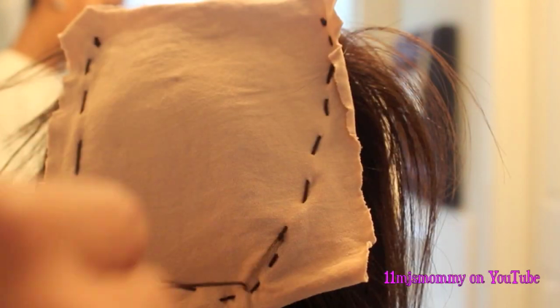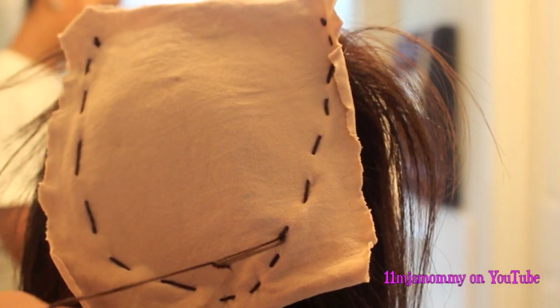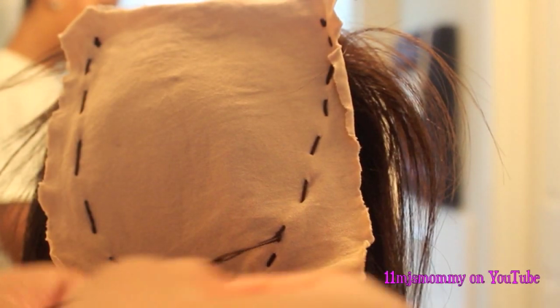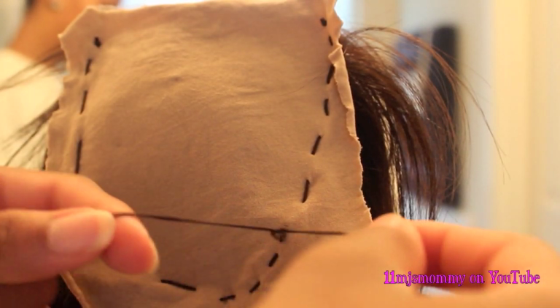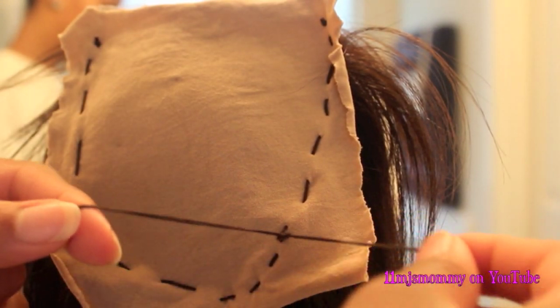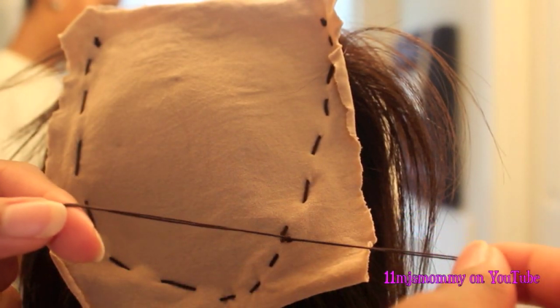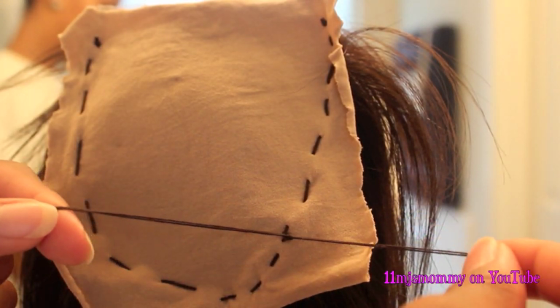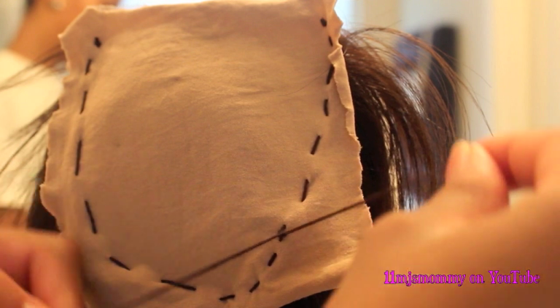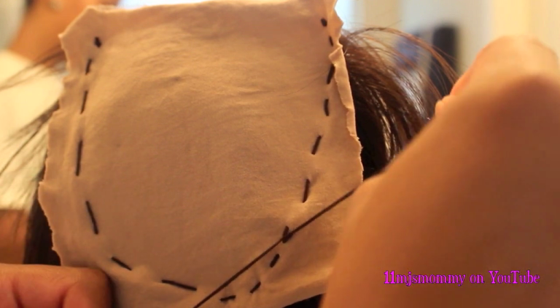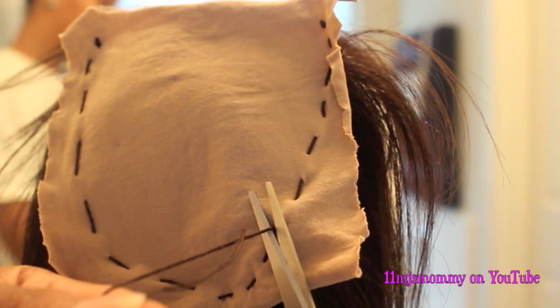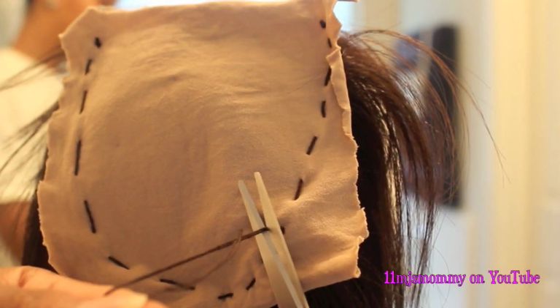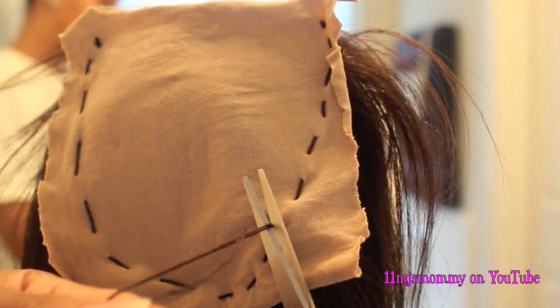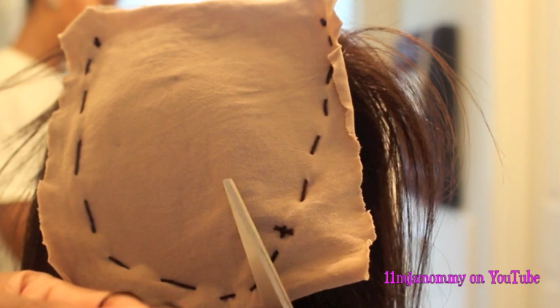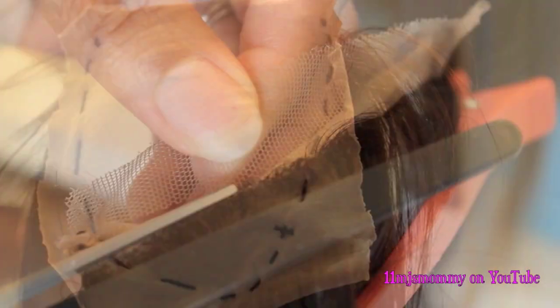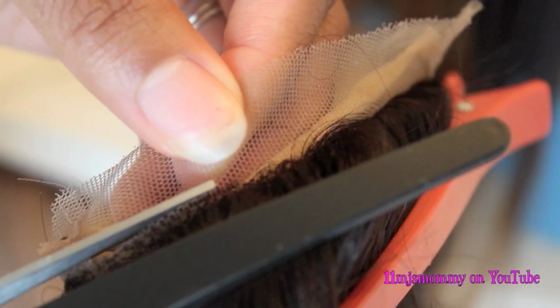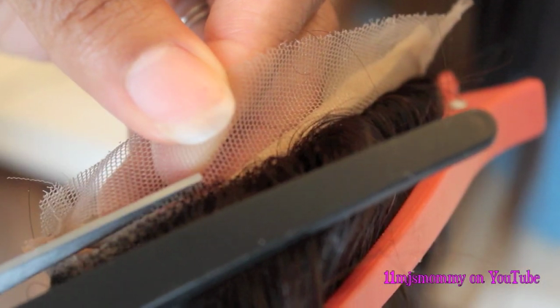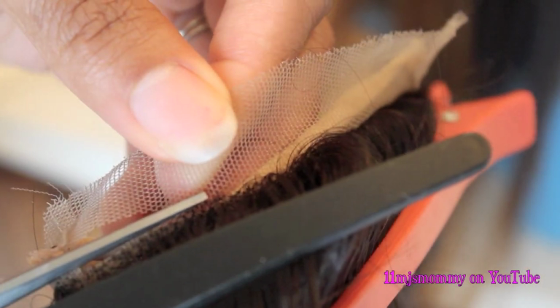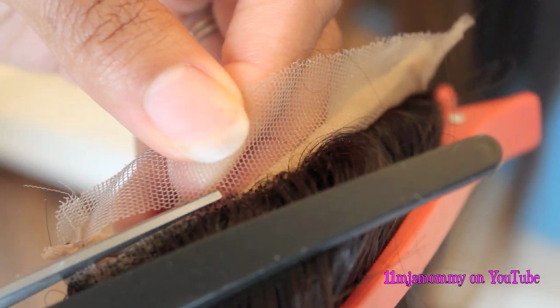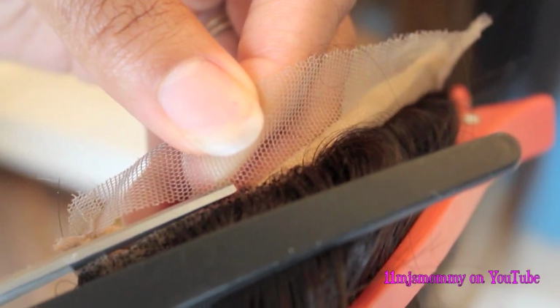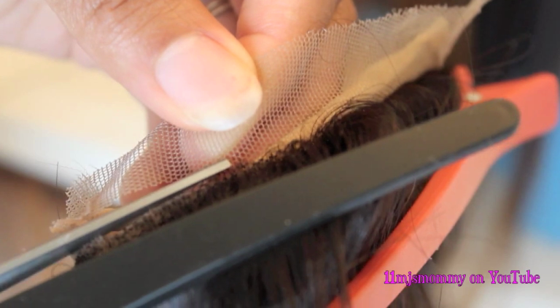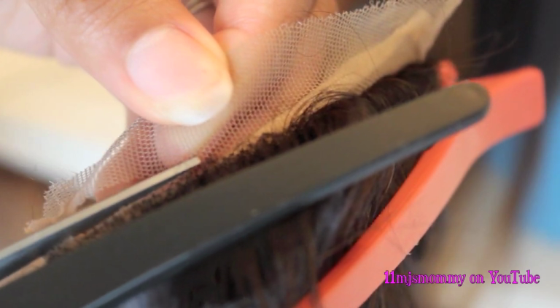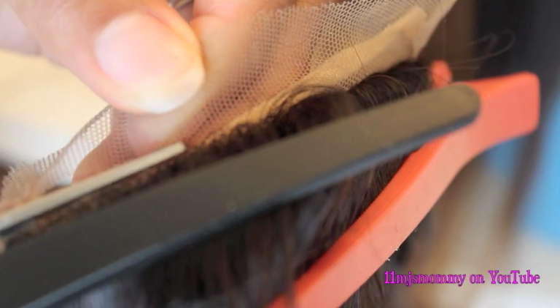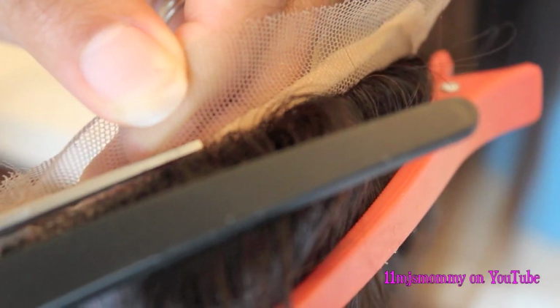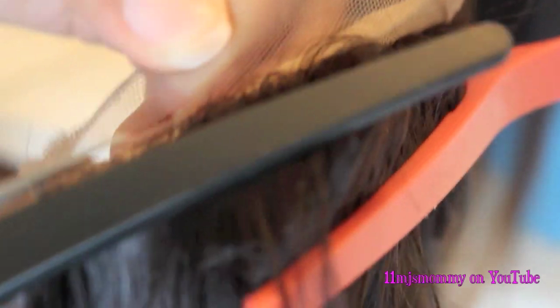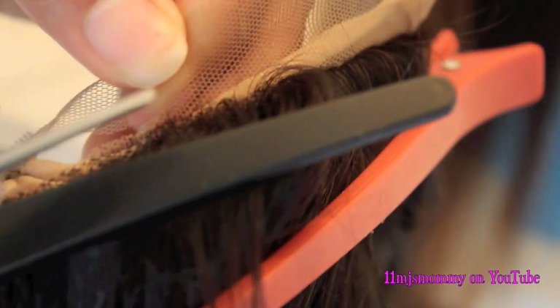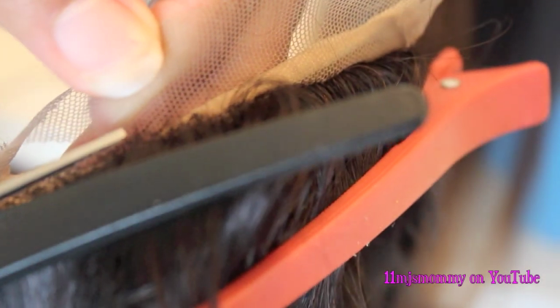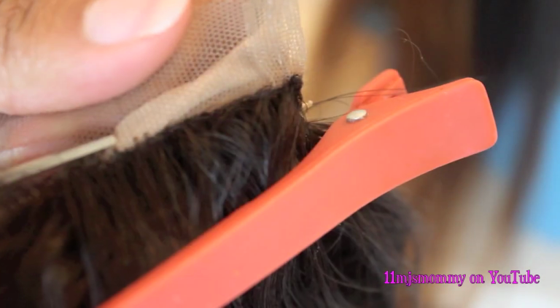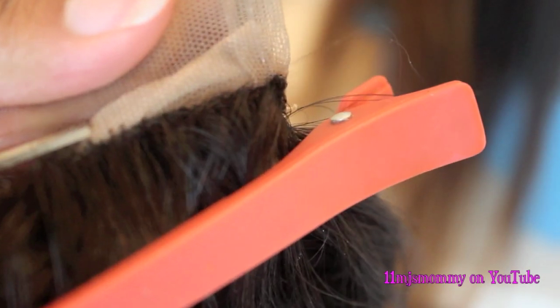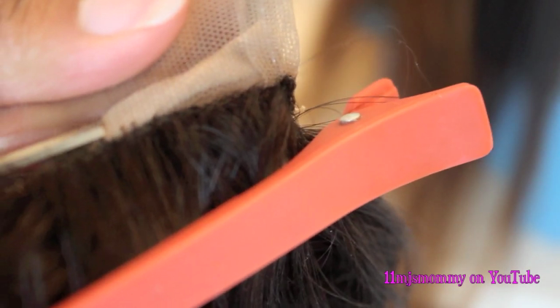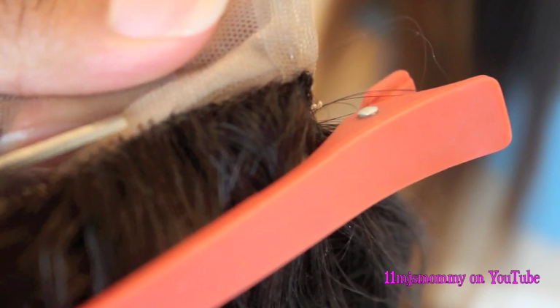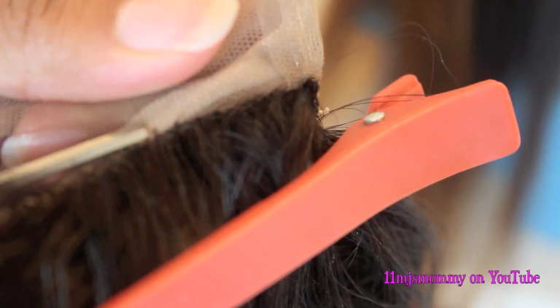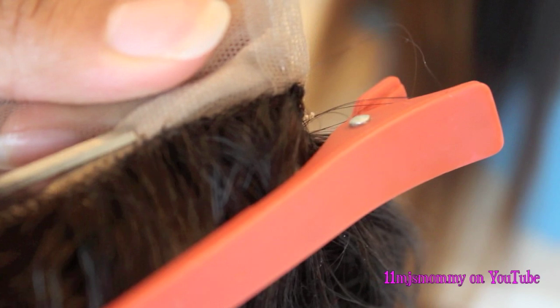Later on I sewed the stockings to the top of the closure too, and I'll show you that in a little bit. I cut the extra lace off at the front of the closure — I just suggest you be really careful with this. You don't want to cut any hair off by mistake.